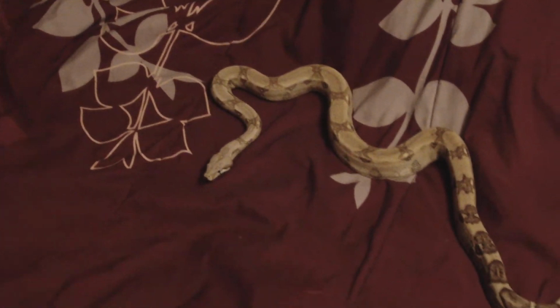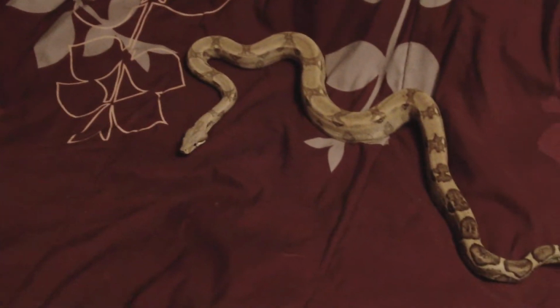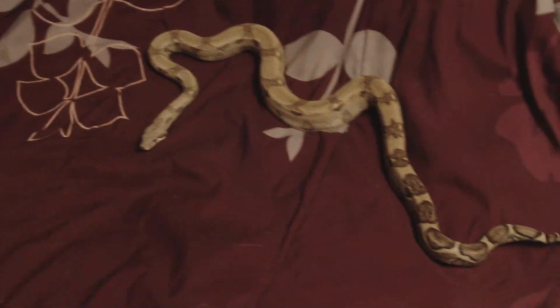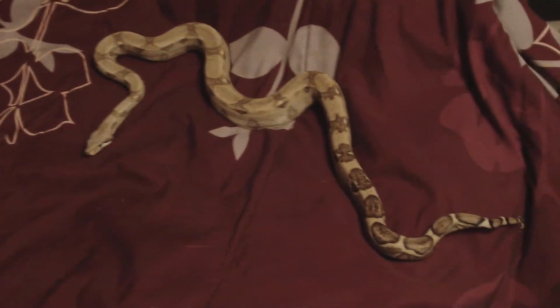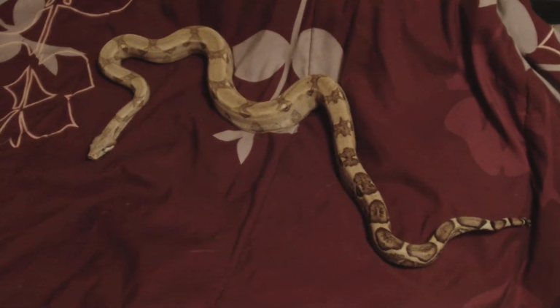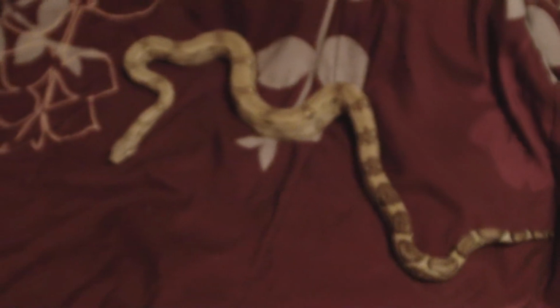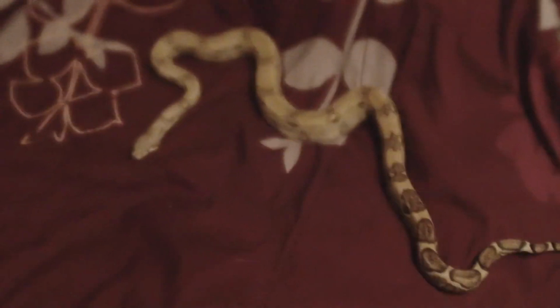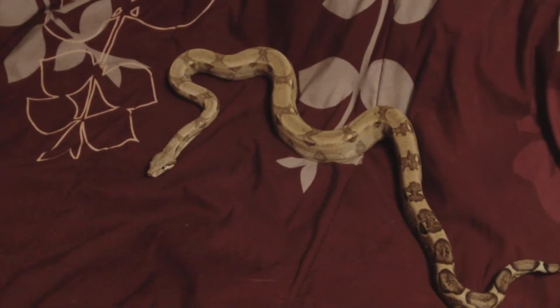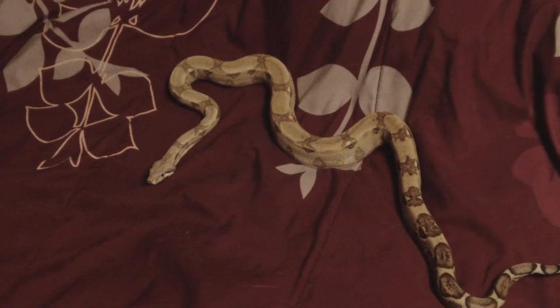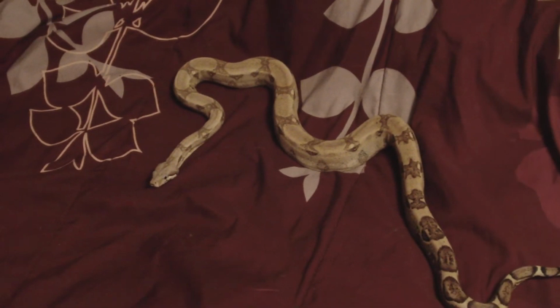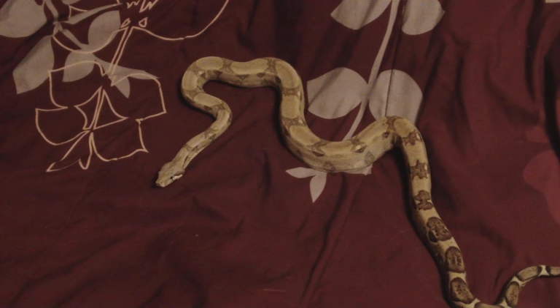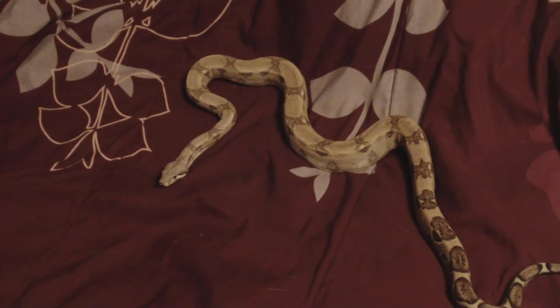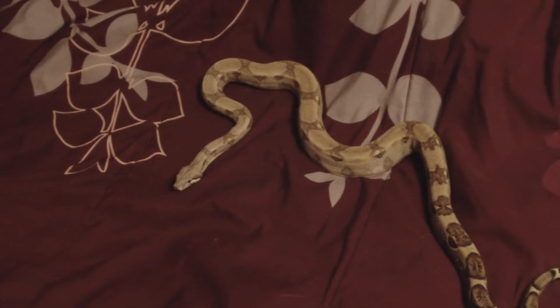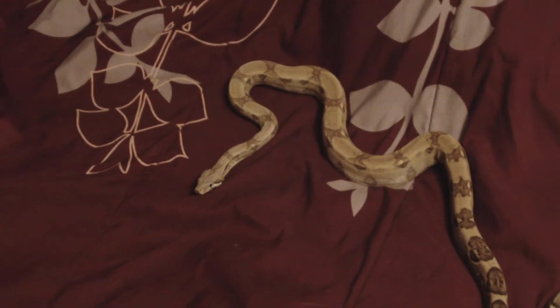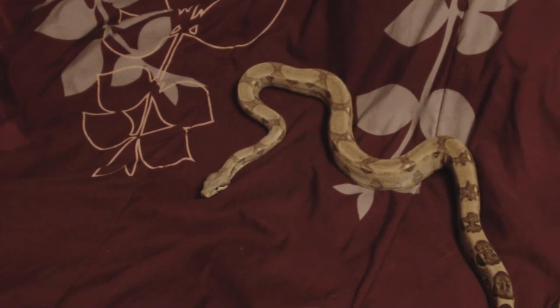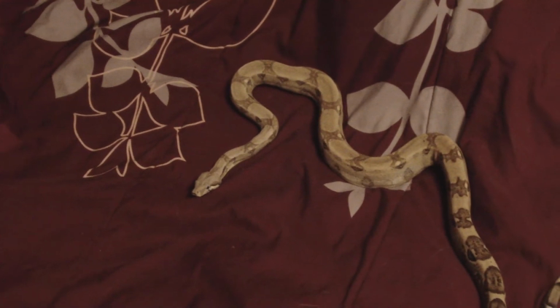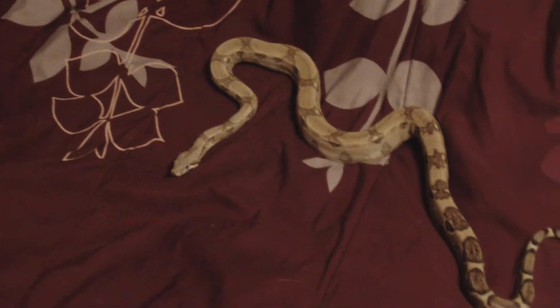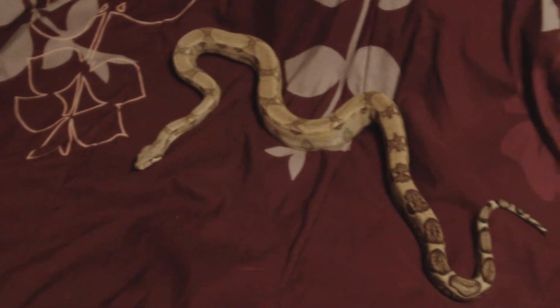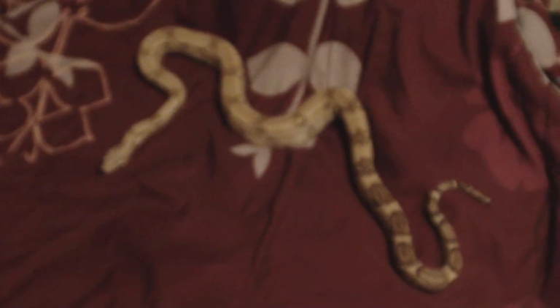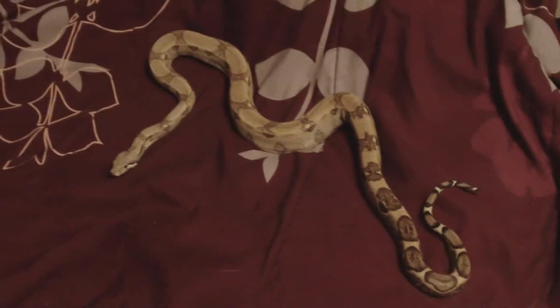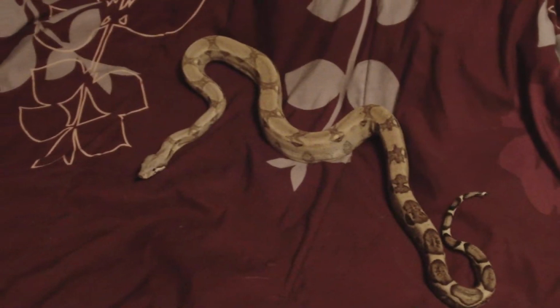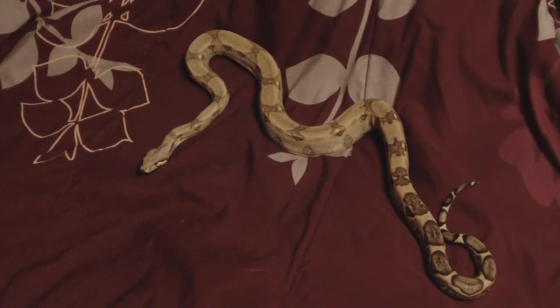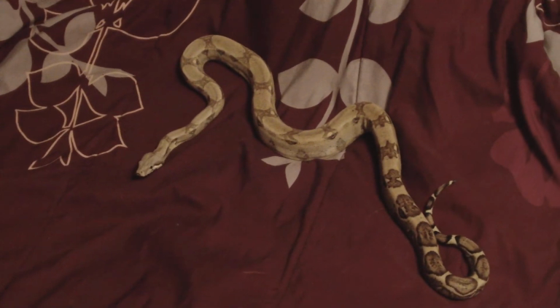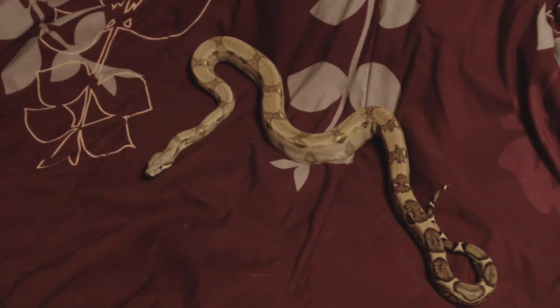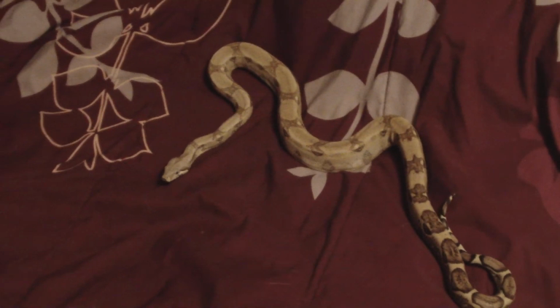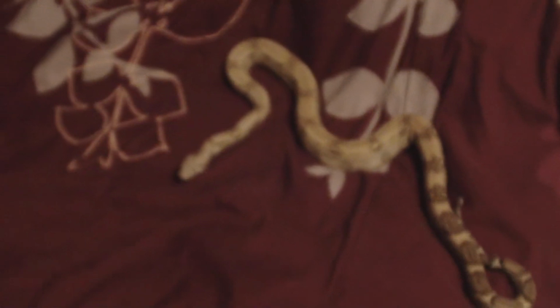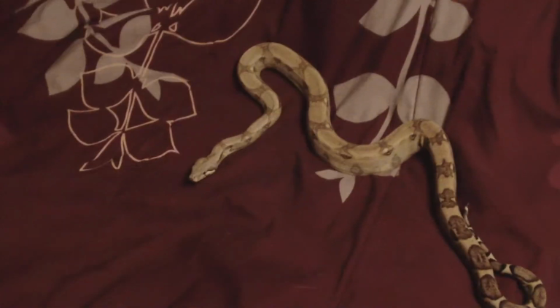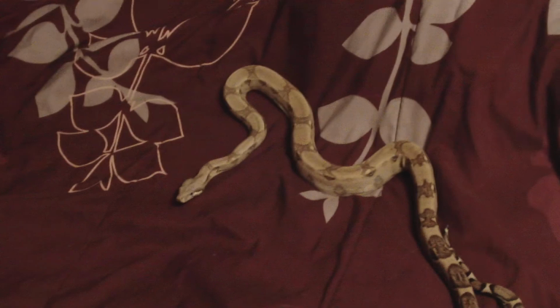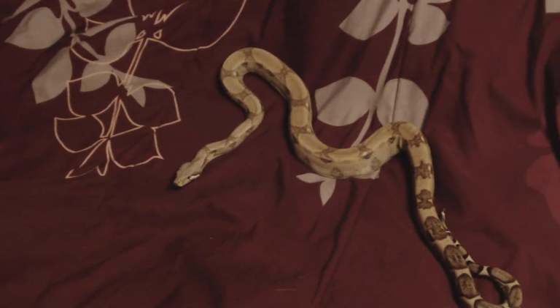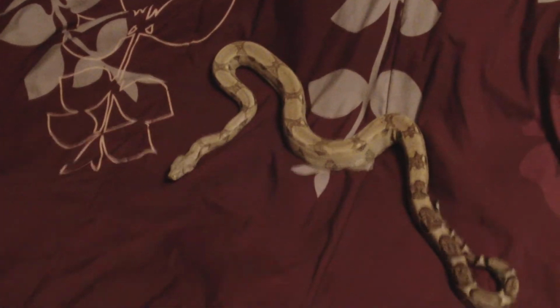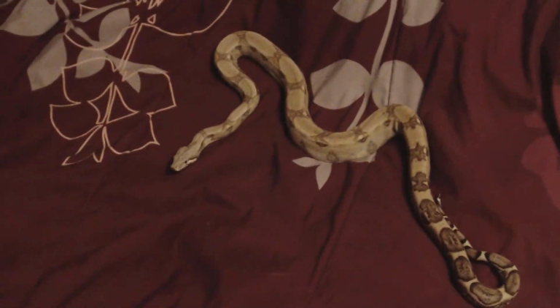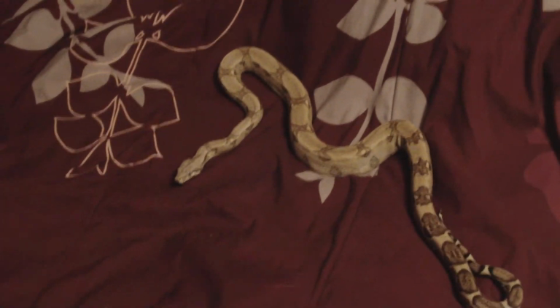Just wanted to make a real quick video — it's been a long time since I've made one — and at least show off one of mine. Hopefully get this stupid camera to start focusing. See y'all later.